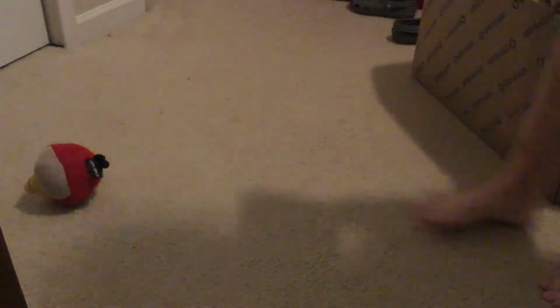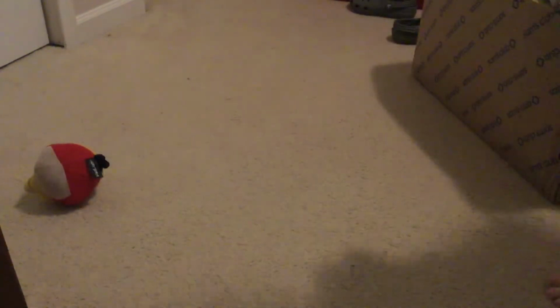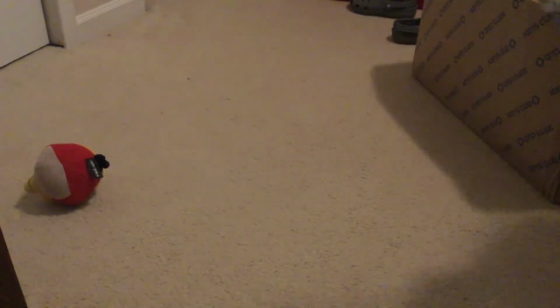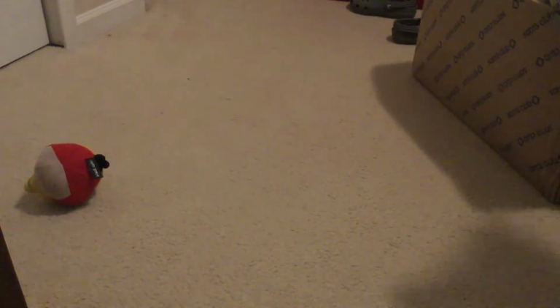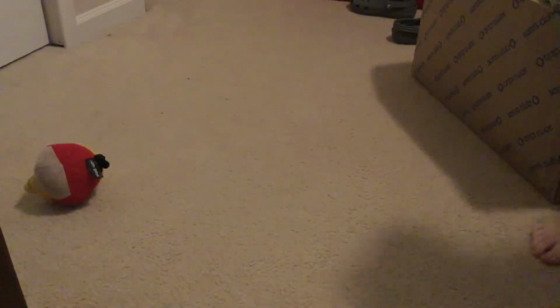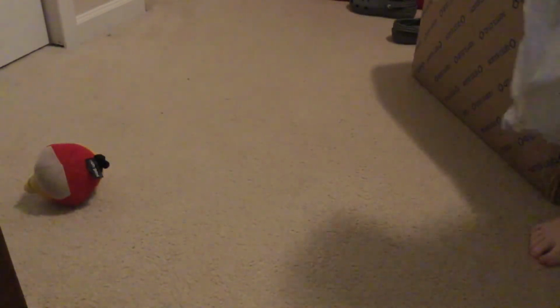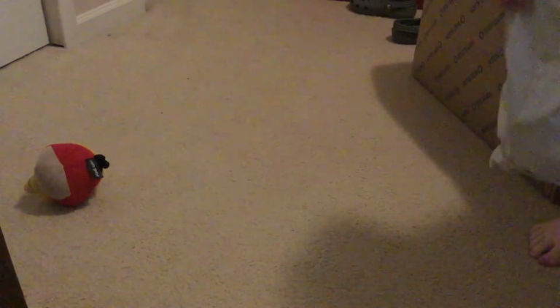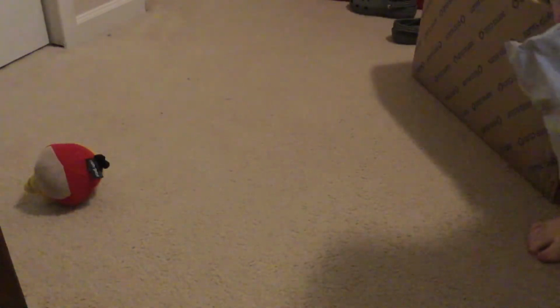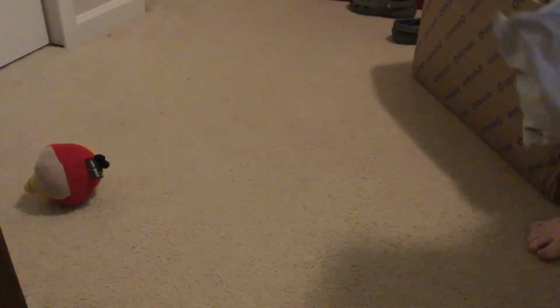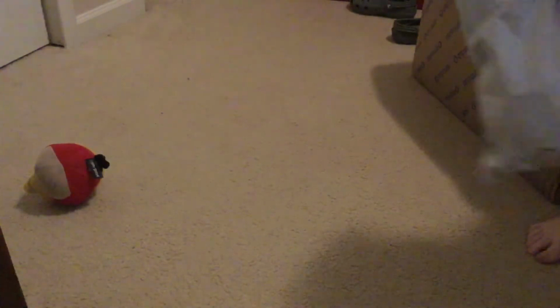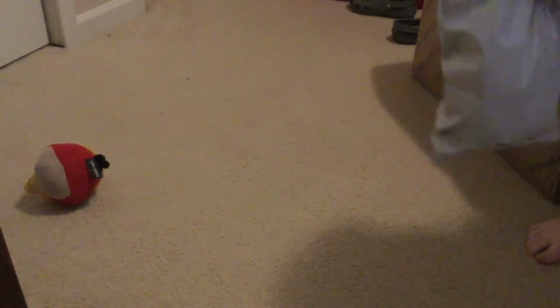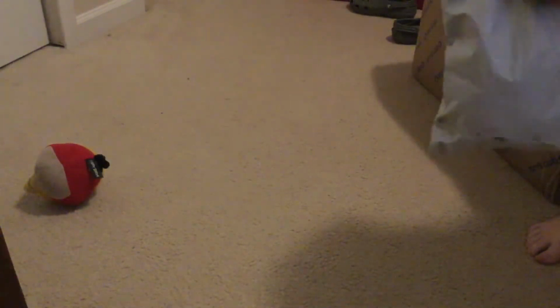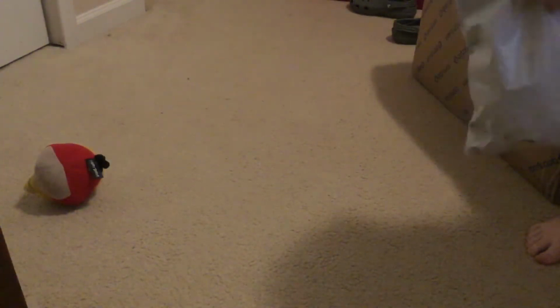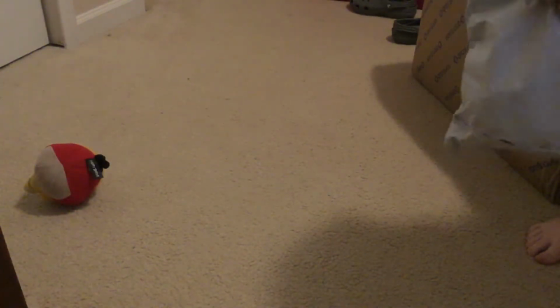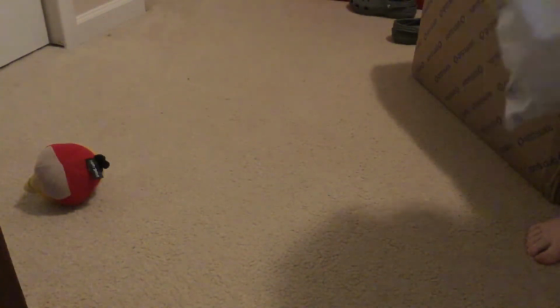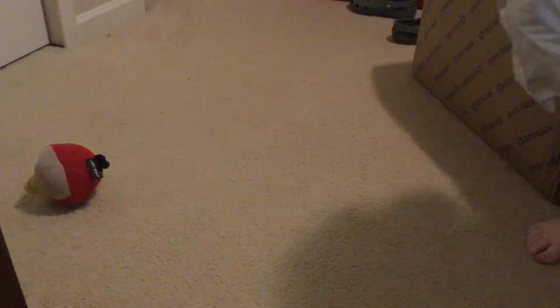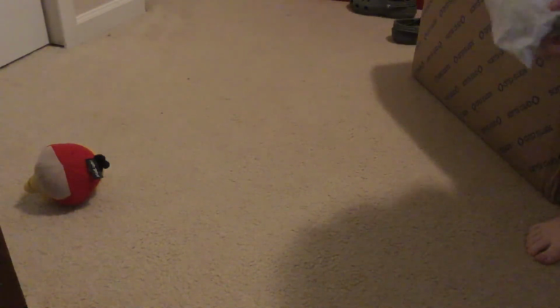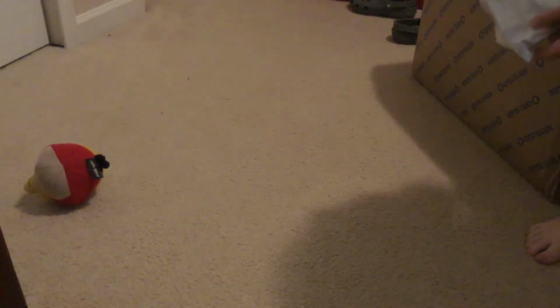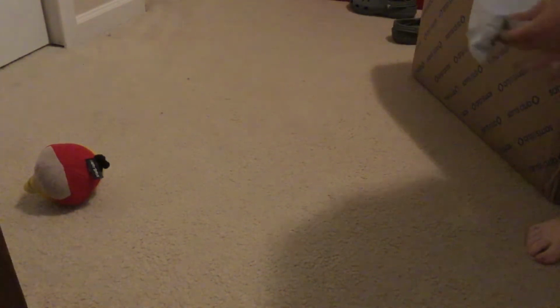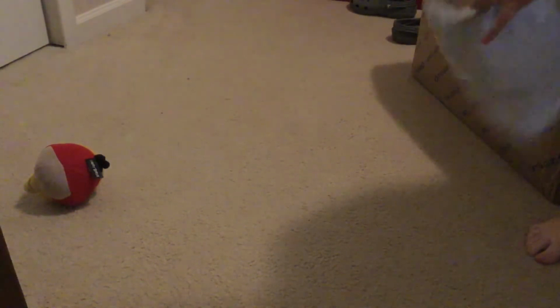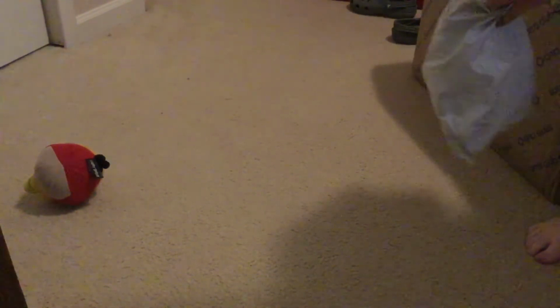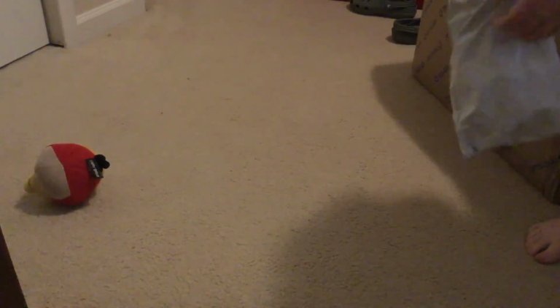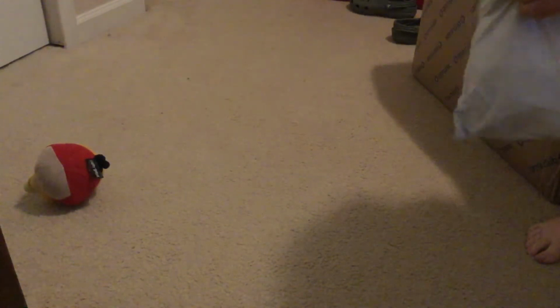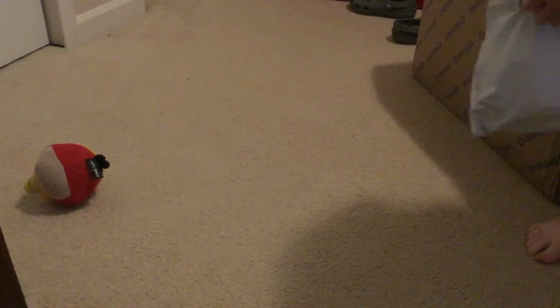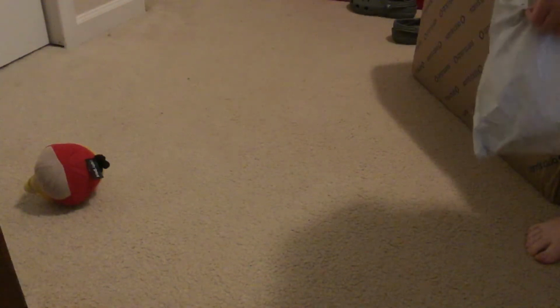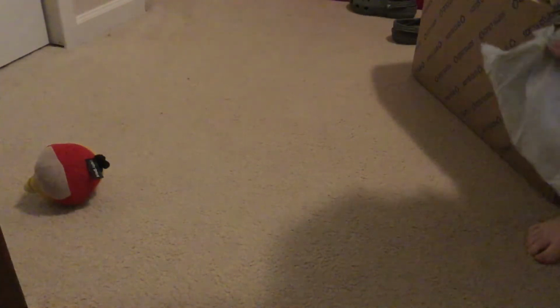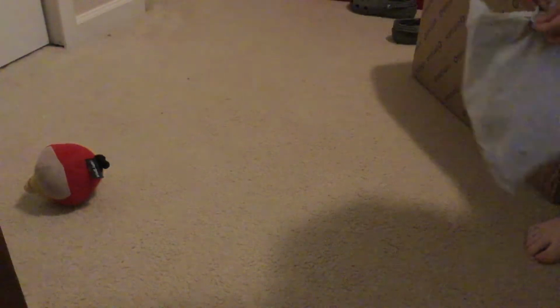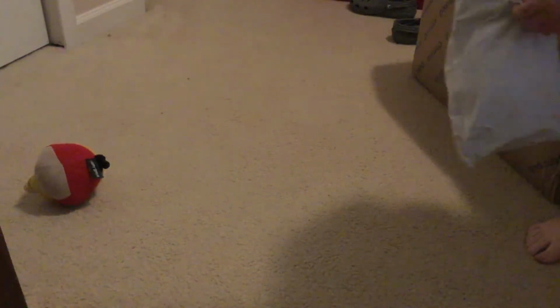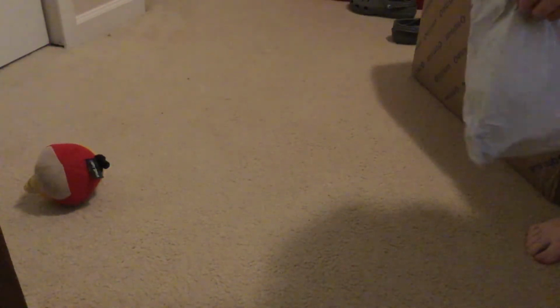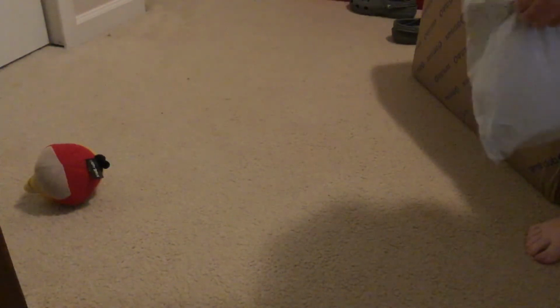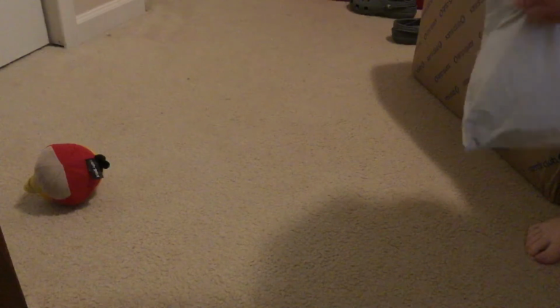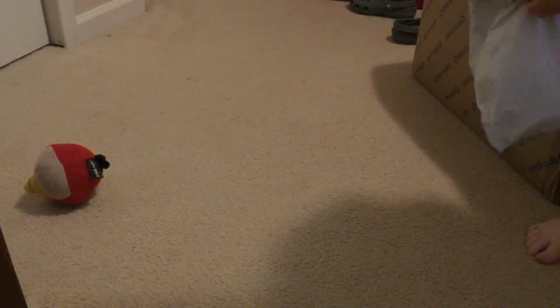This is a Stormtrooper cake squash. I've been wanting one of these for a while. I'm pretty sure this is a 5 inch one, but I like 5 inches more than 8 inches.